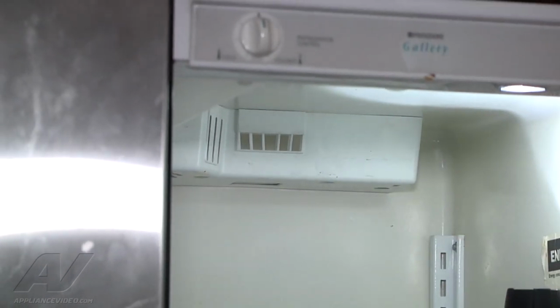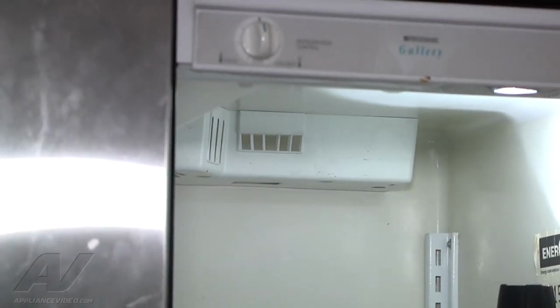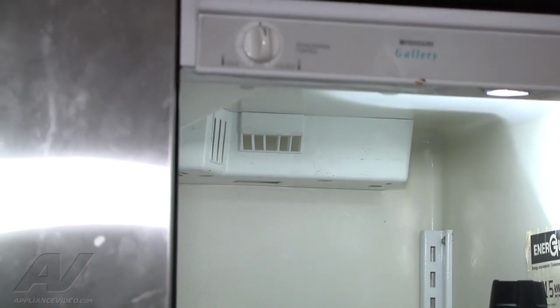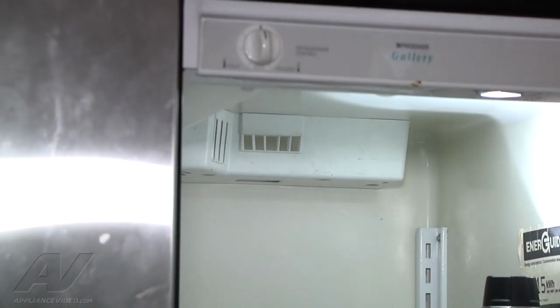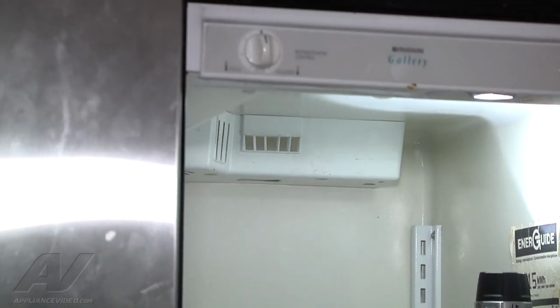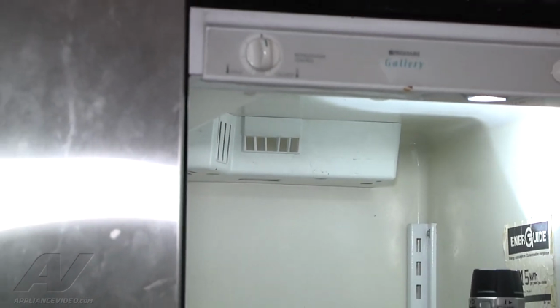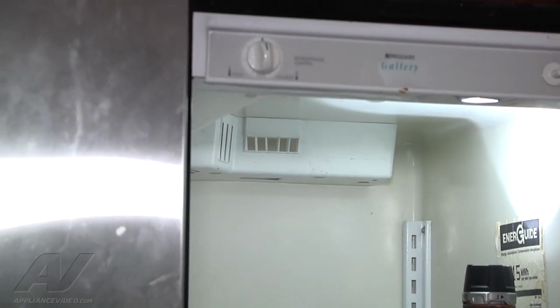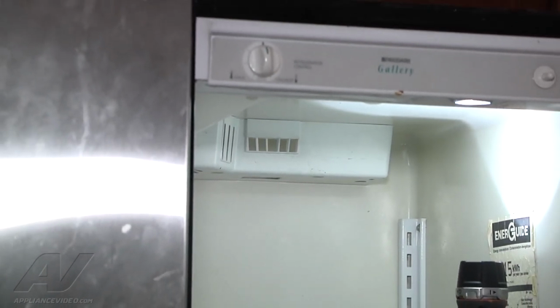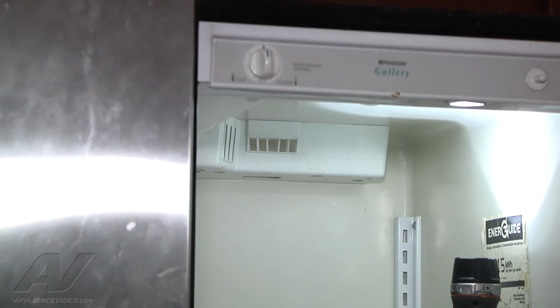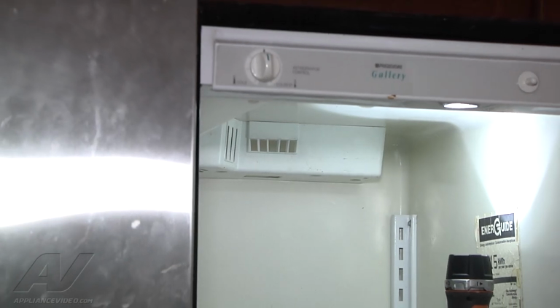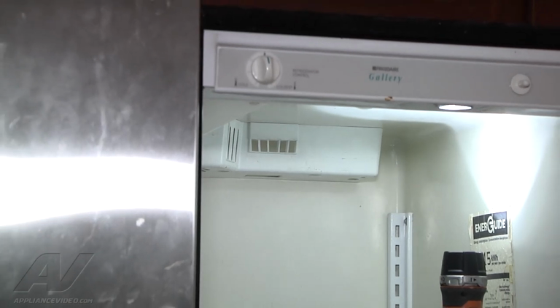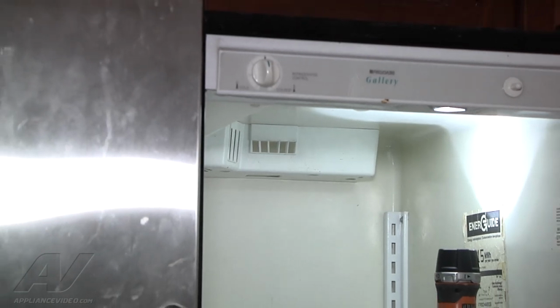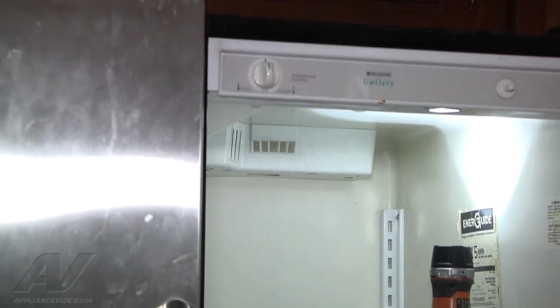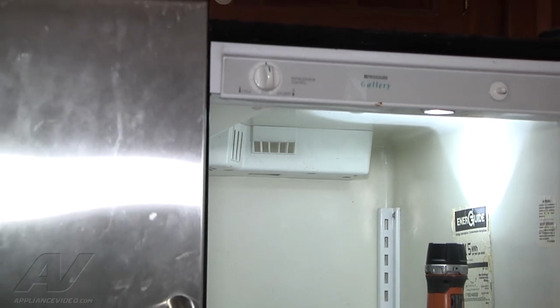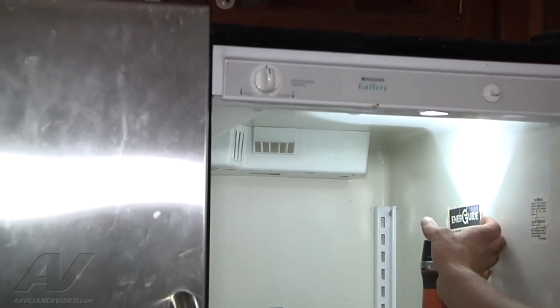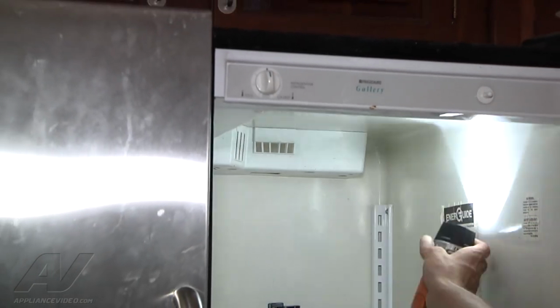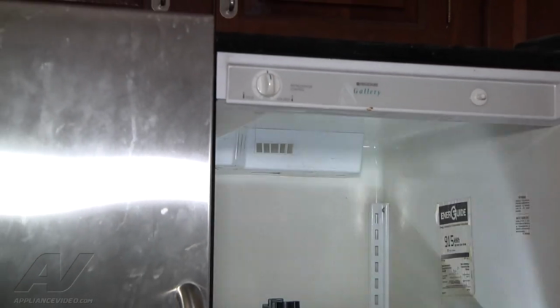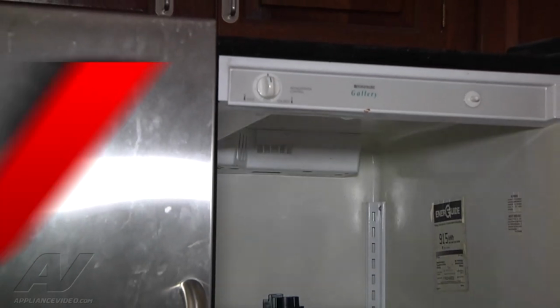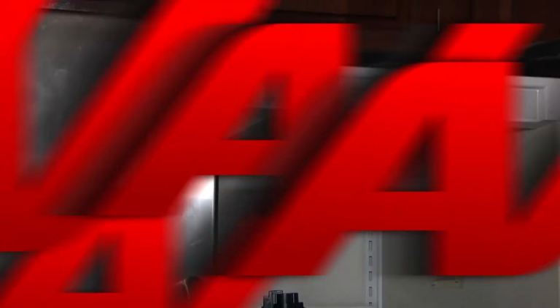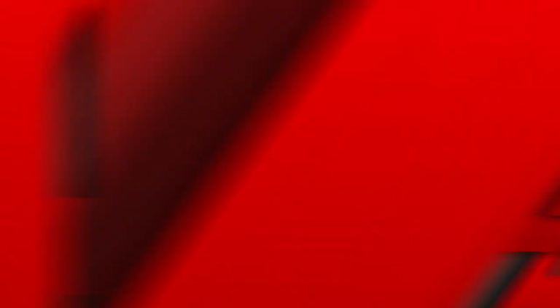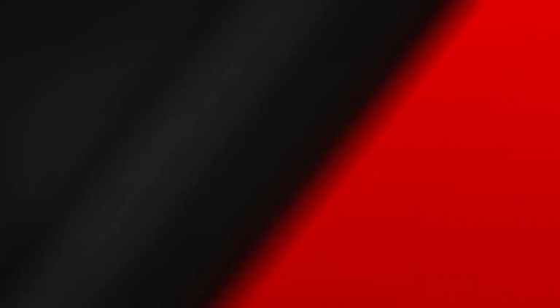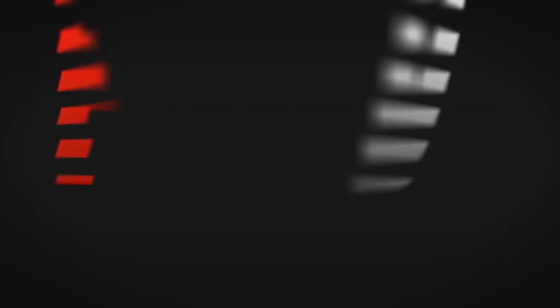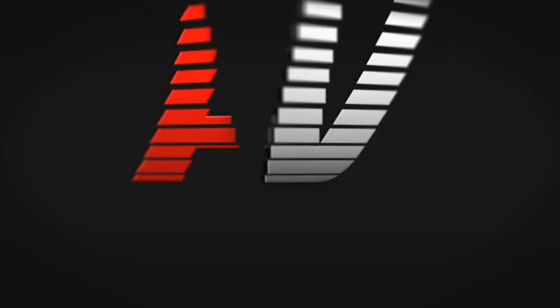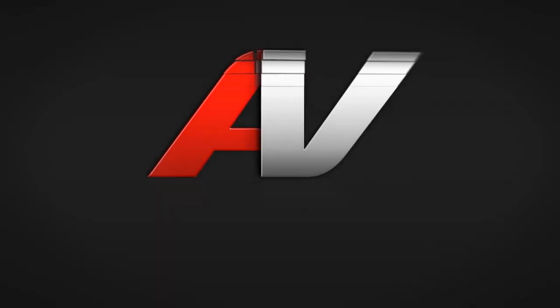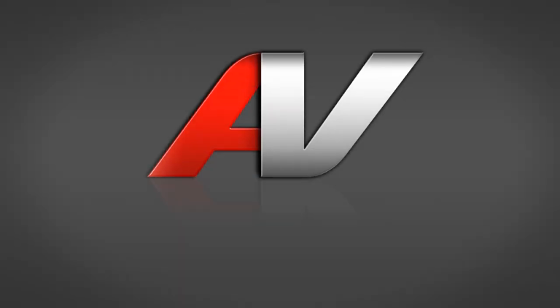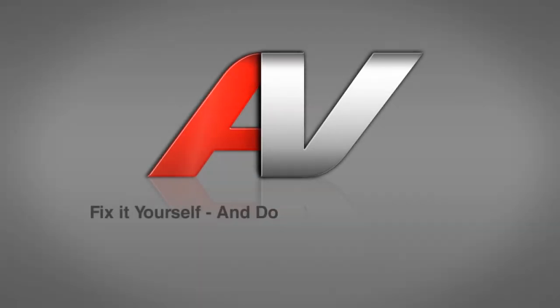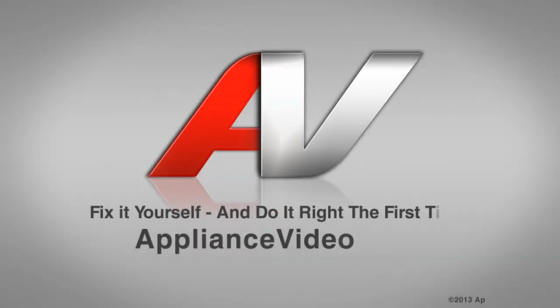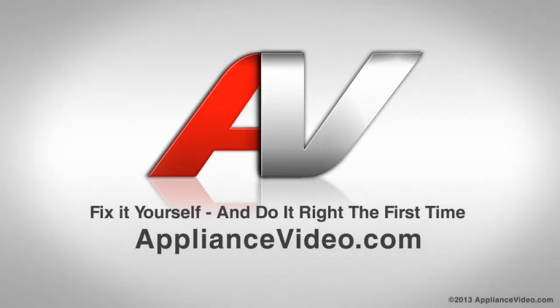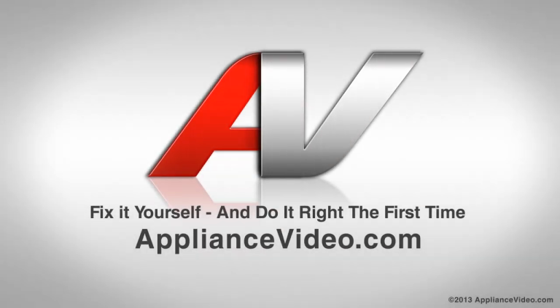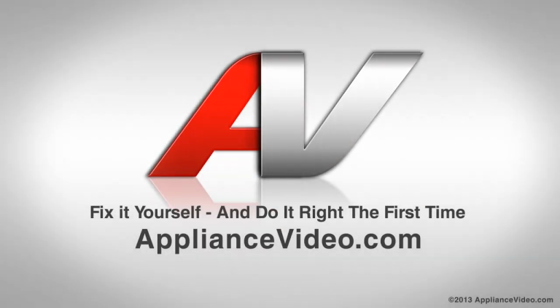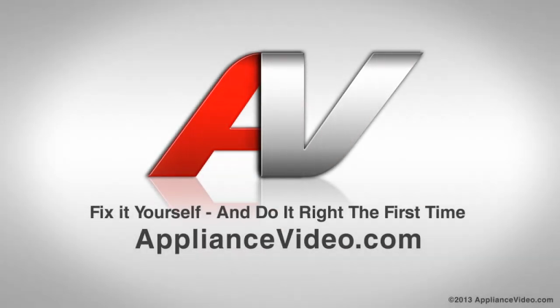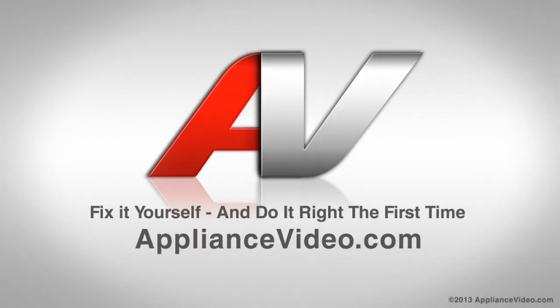Once your screws are repositioned you can turn the unit back on, plug it back in, and that concludes our repair. Thank you for watching another quality video brought to you by ApplianceVideo.com.